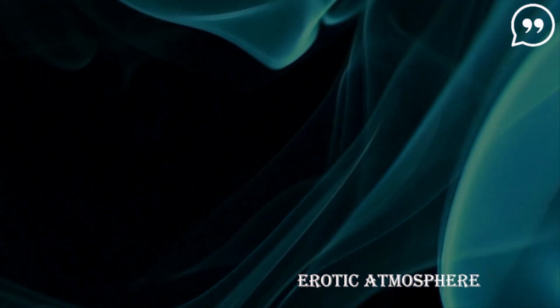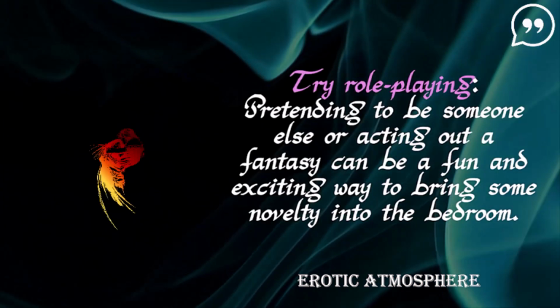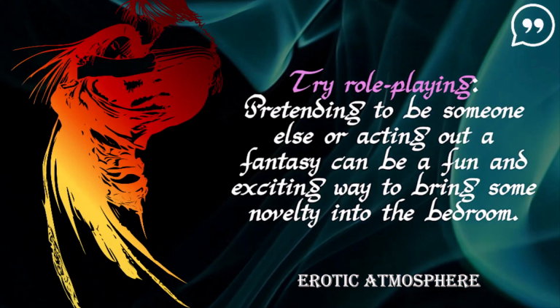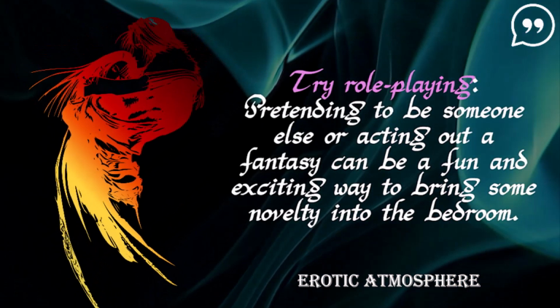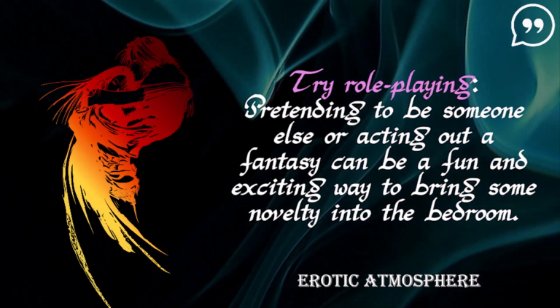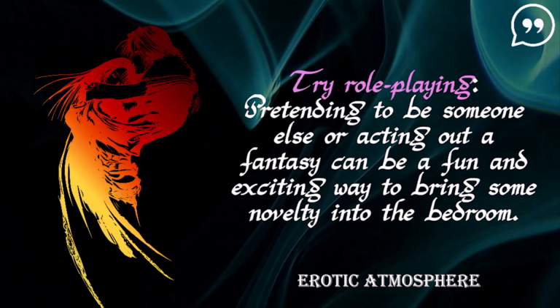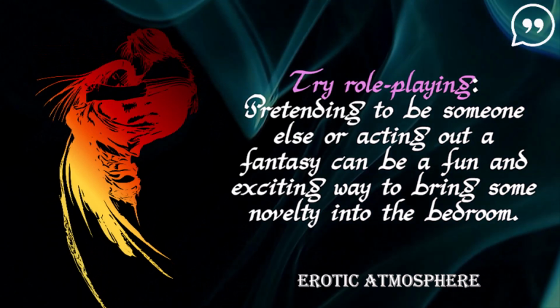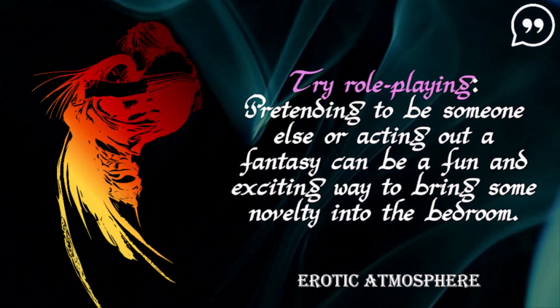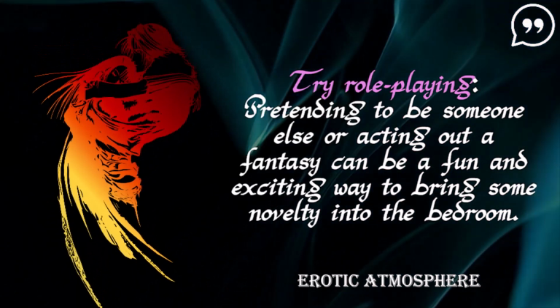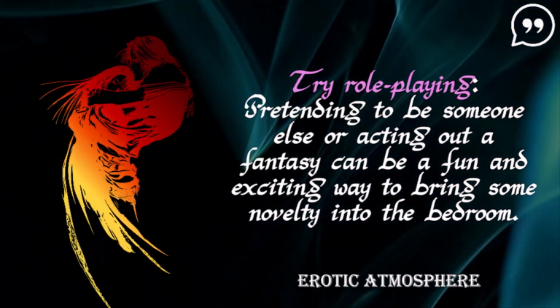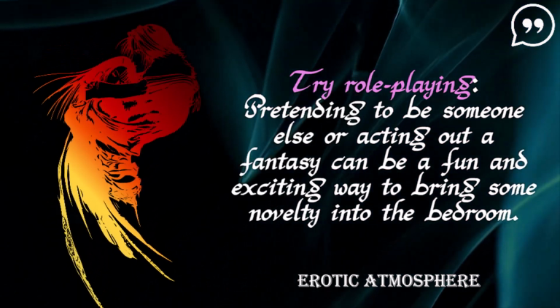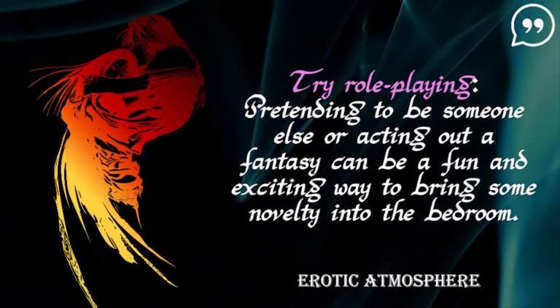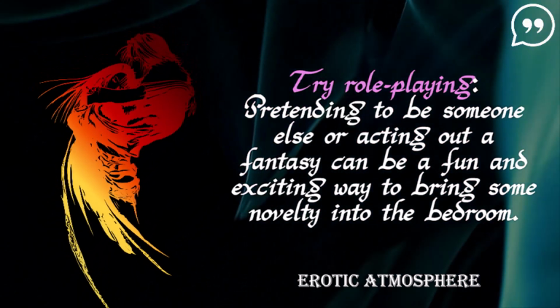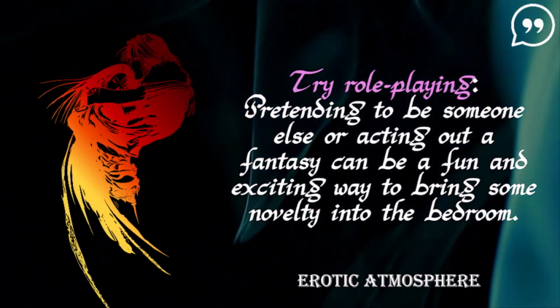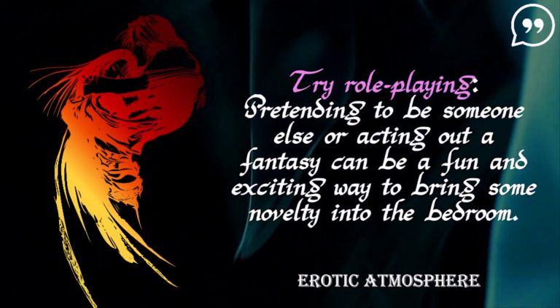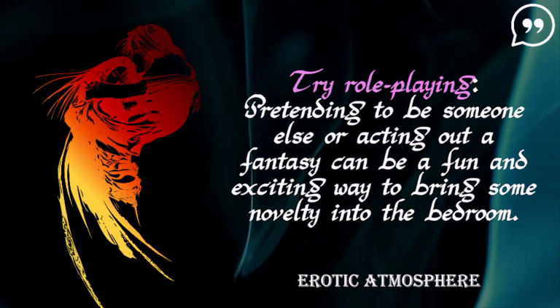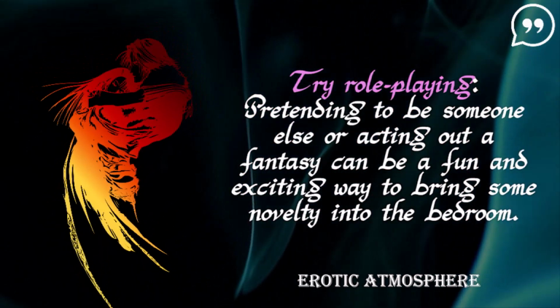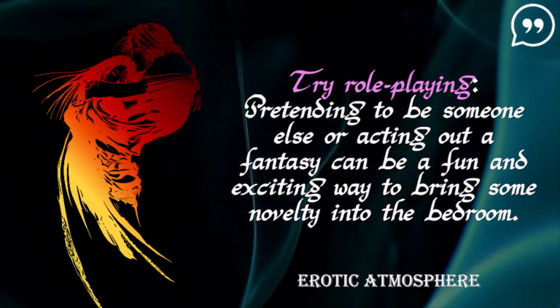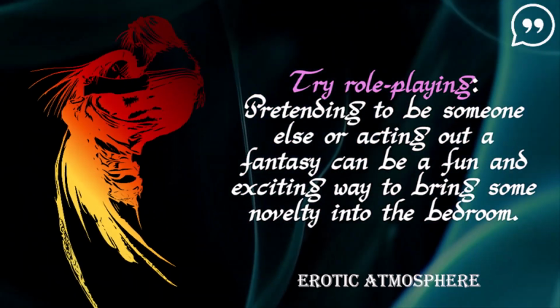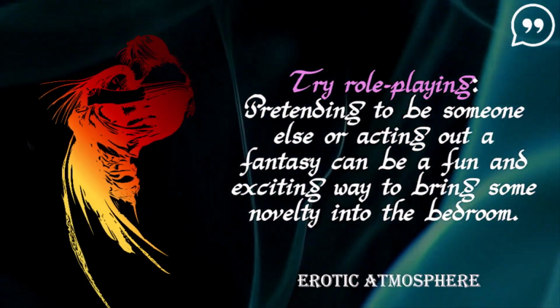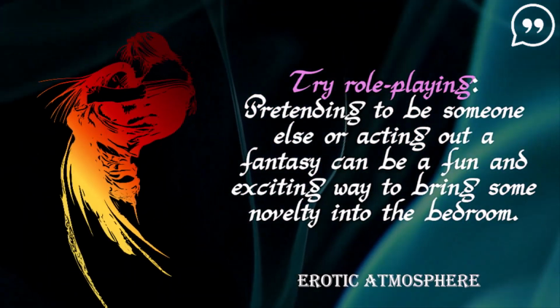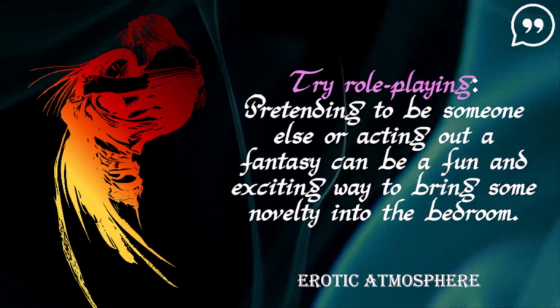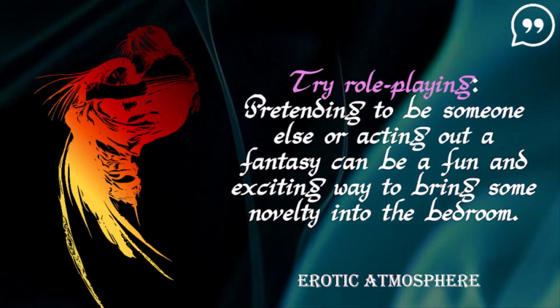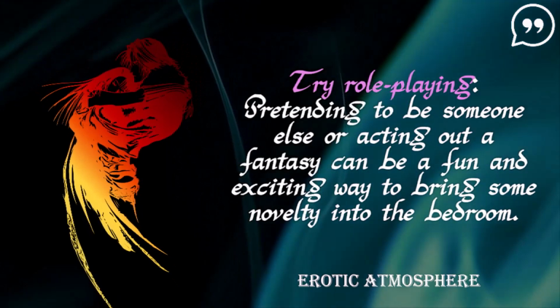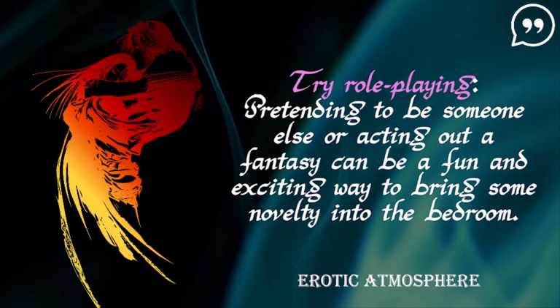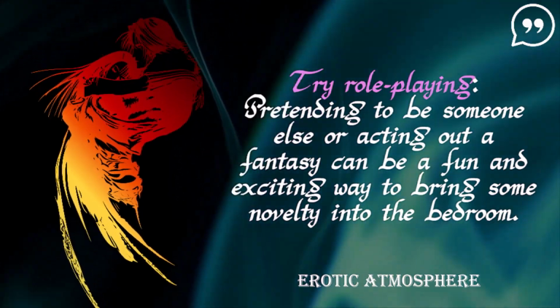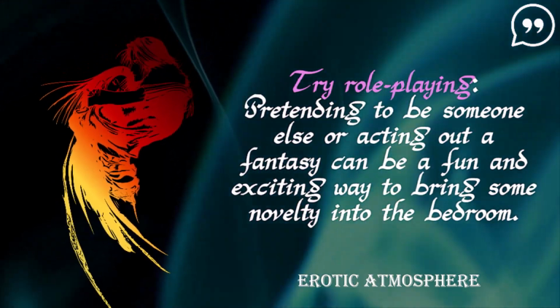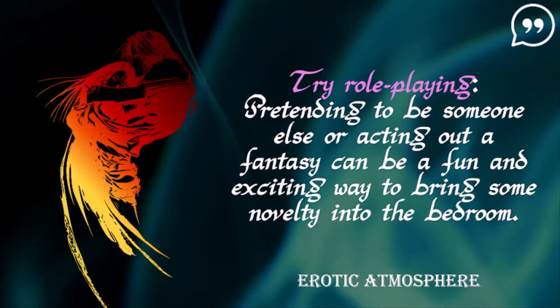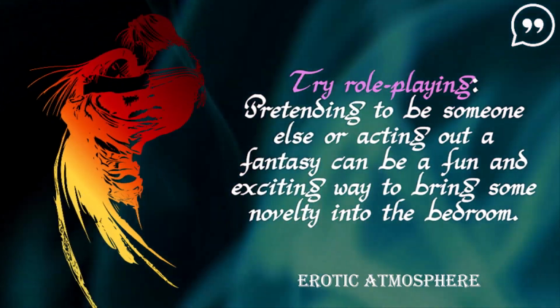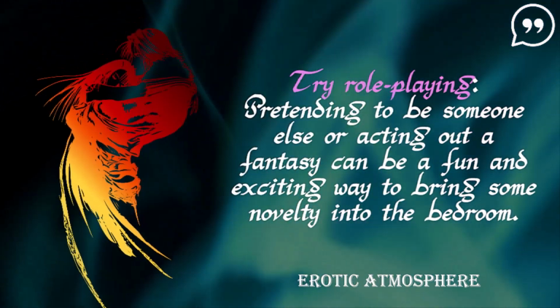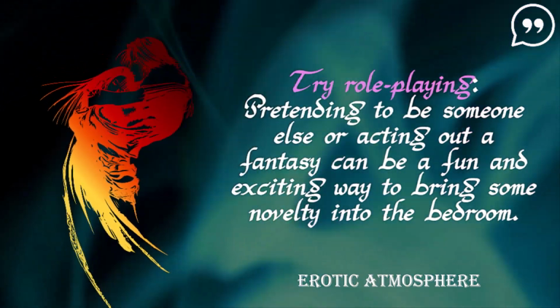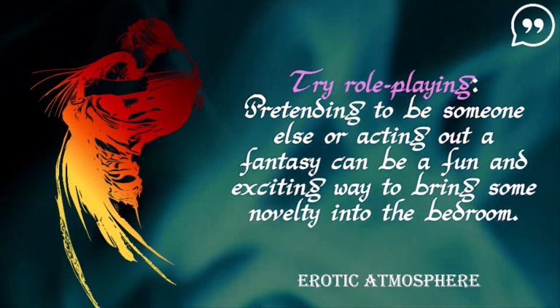Try role-playing. Pretending to be someone else or acting out a fantasy can be a fun and exciting way to bring some novelty into the bedroom.